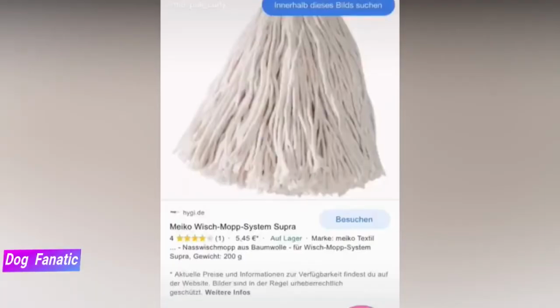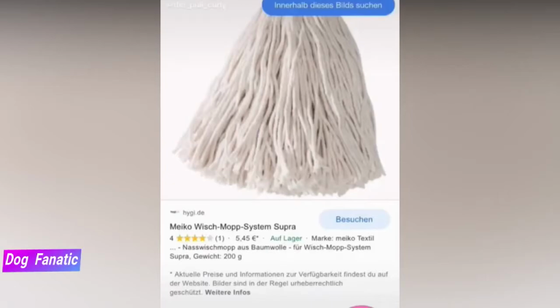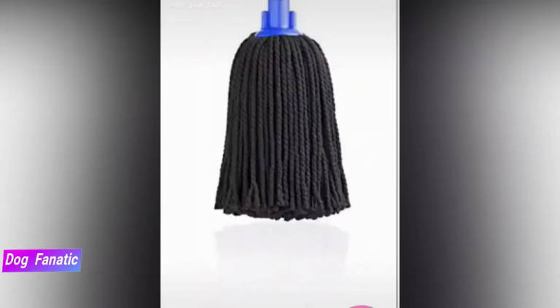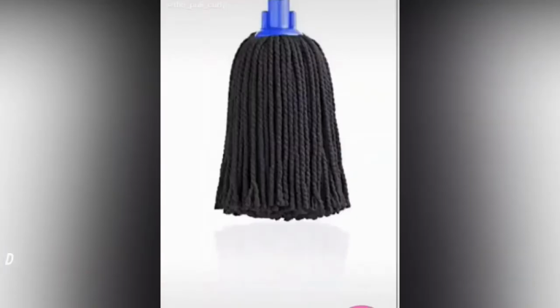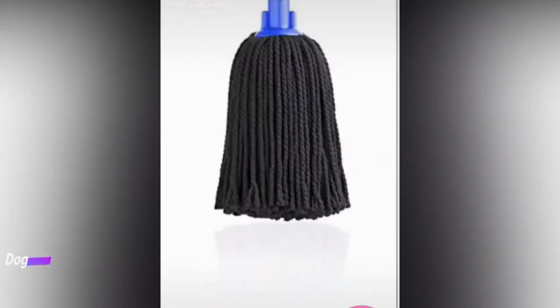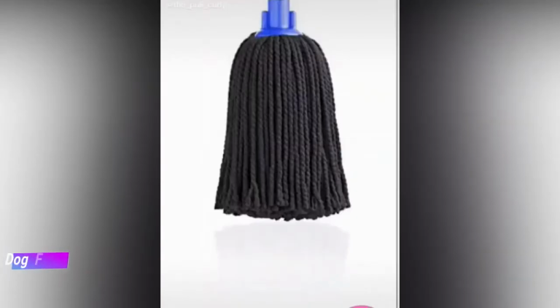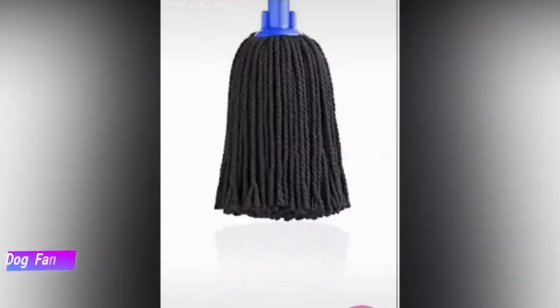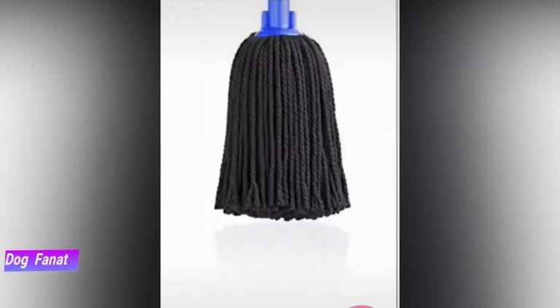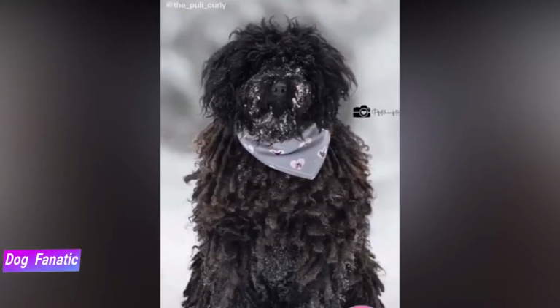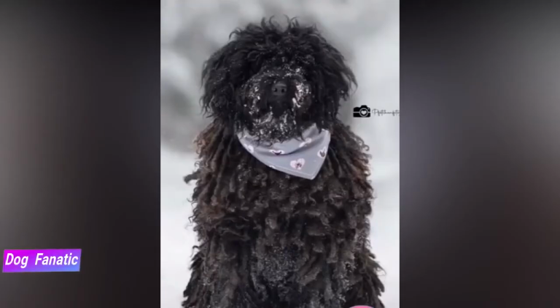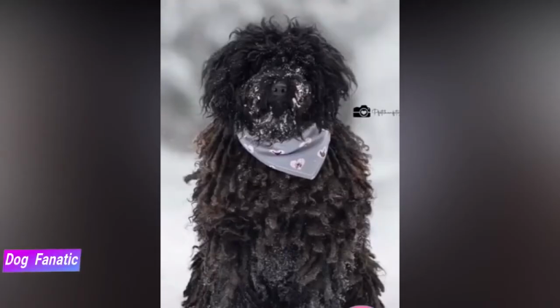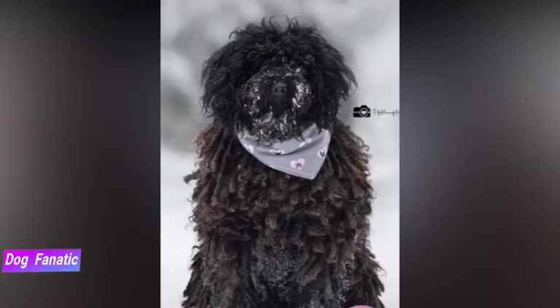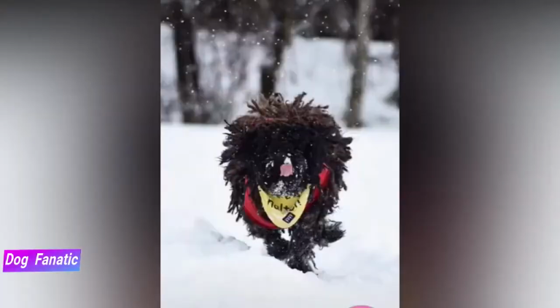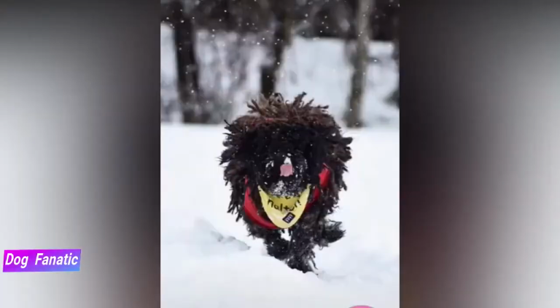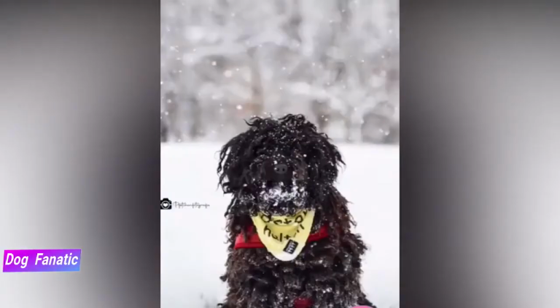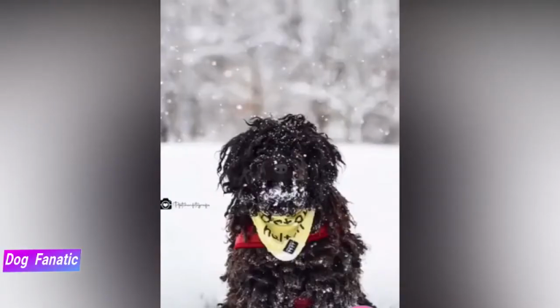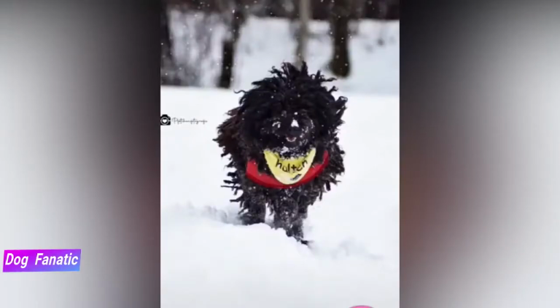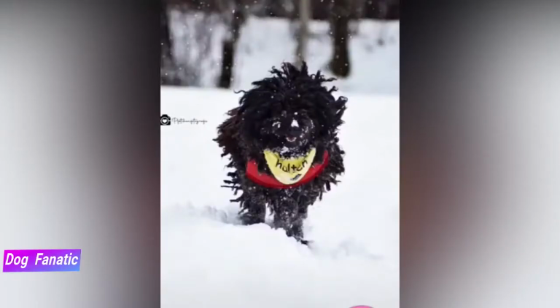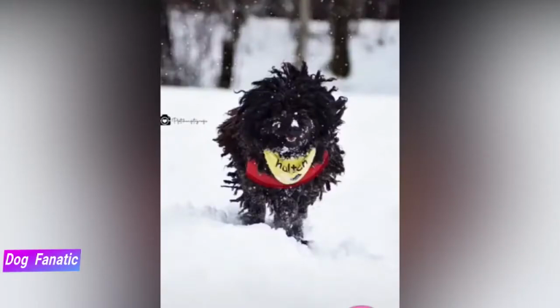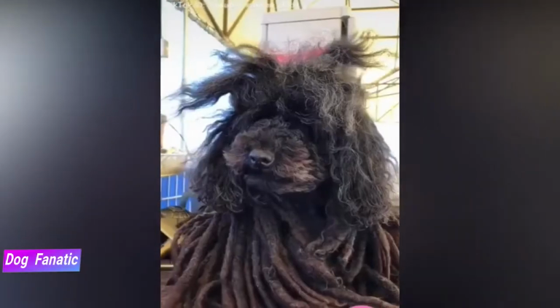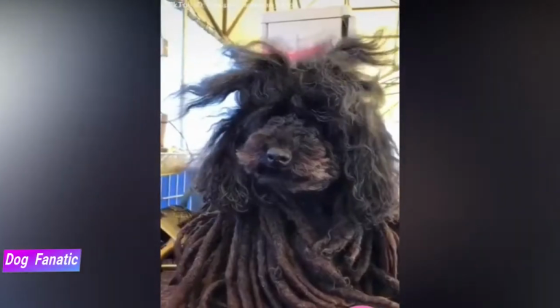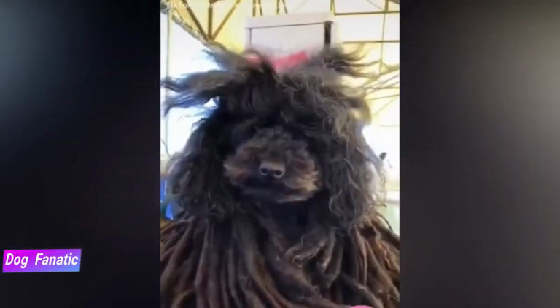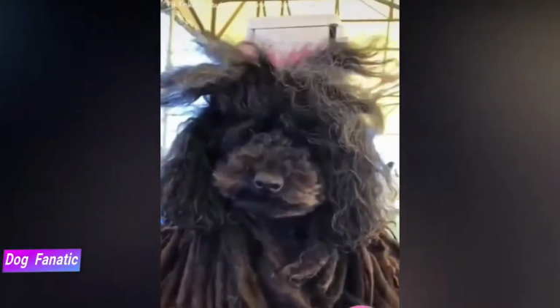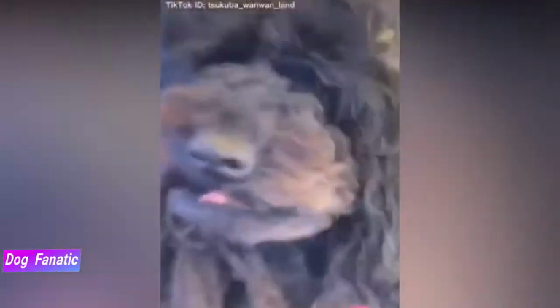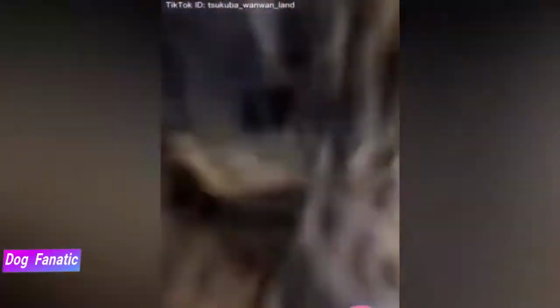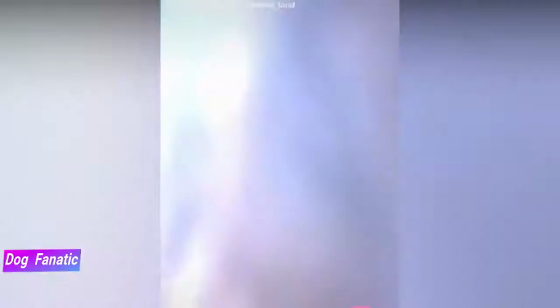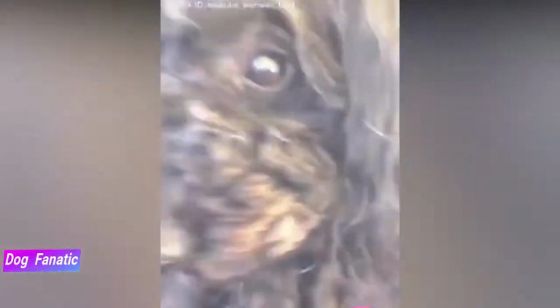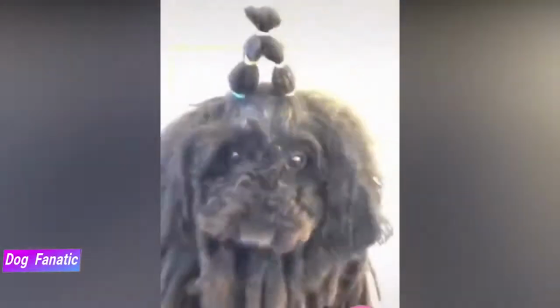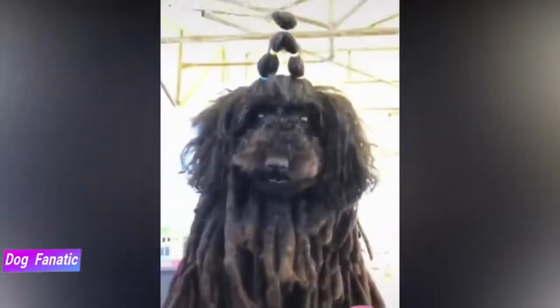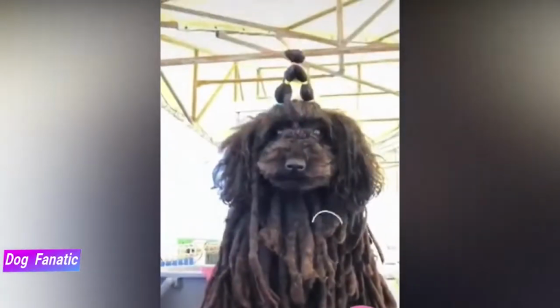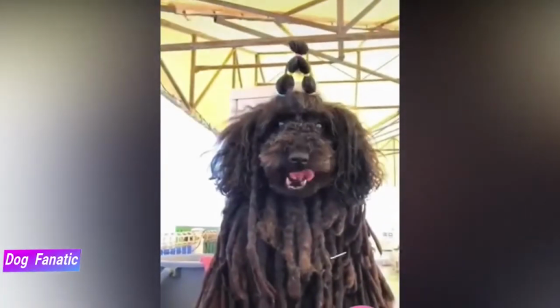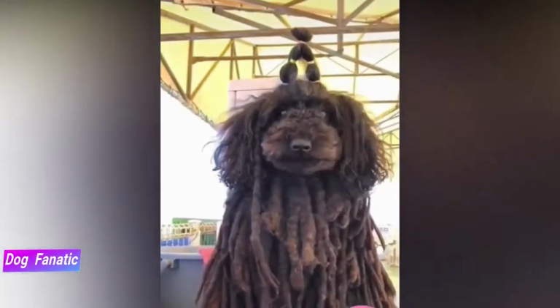Although the breed's coat is fairly allergy-friendly, it has specific grooming requirements. But if you can provide a pup with plenty of love, physical activity, and extra fur maintenance, you'll be rewarded with a loving and loyal furry family member with their unique looks.